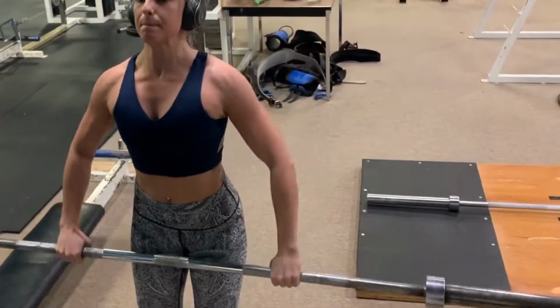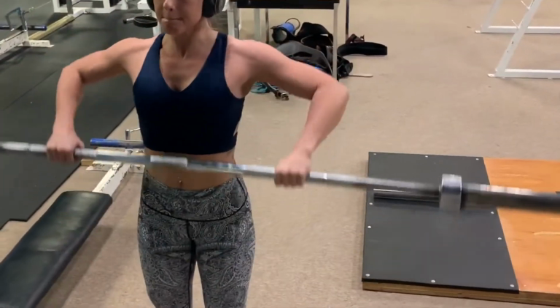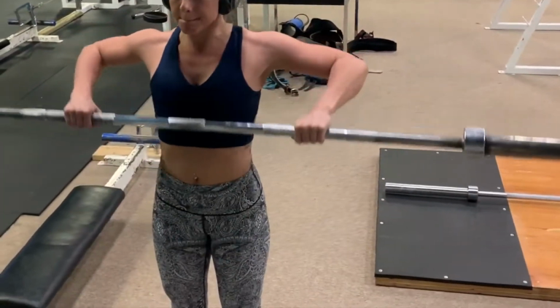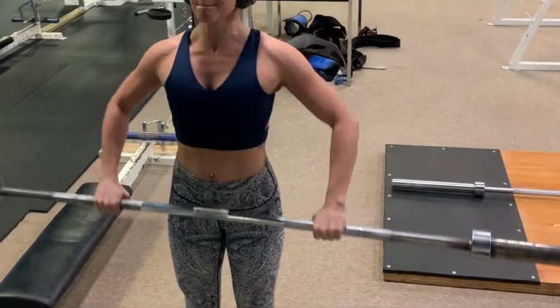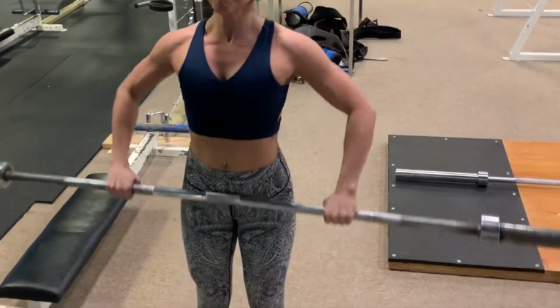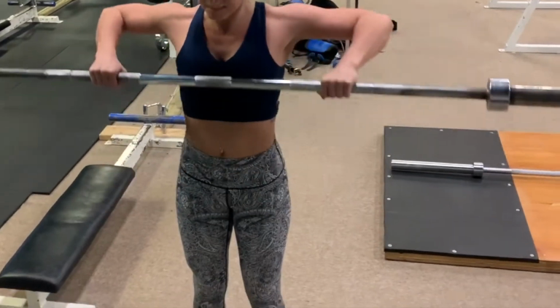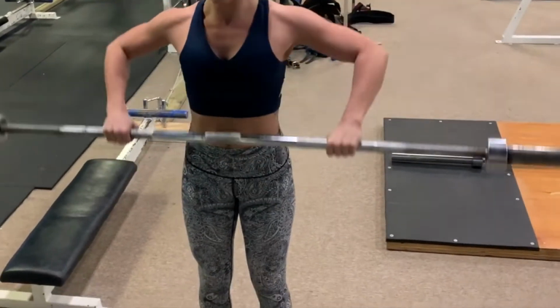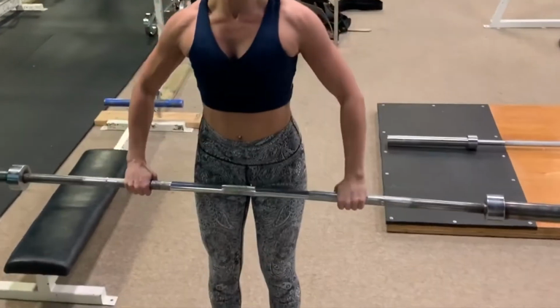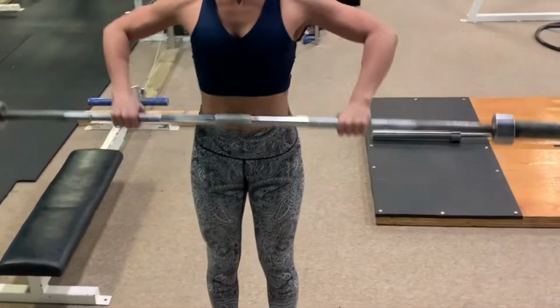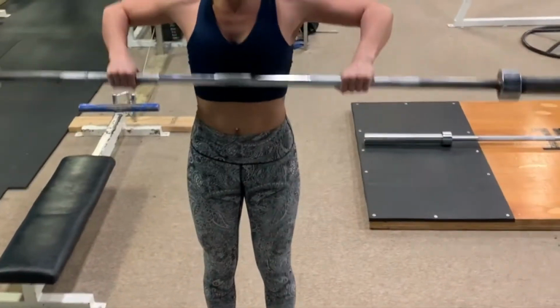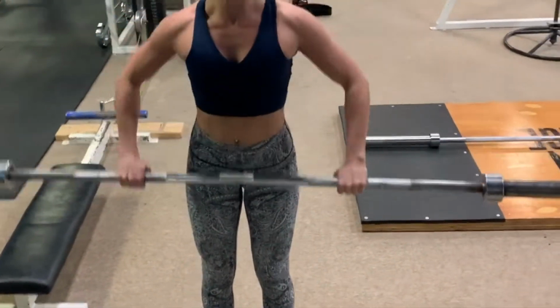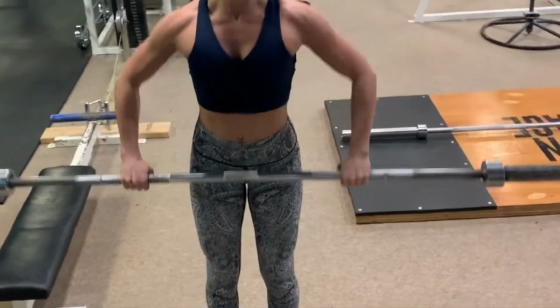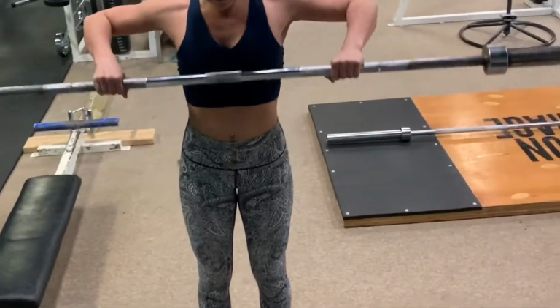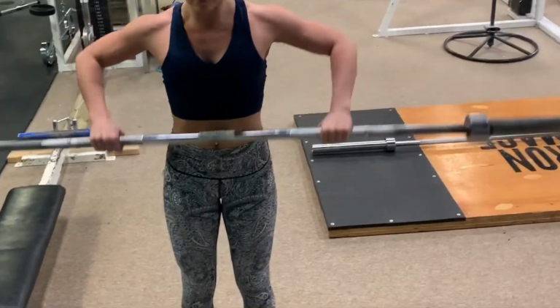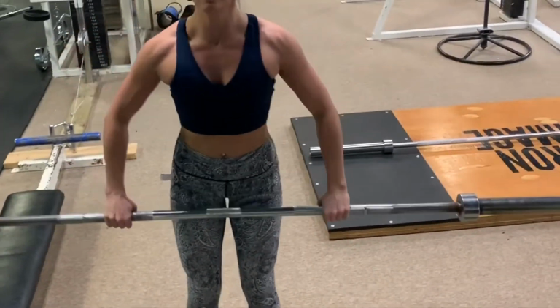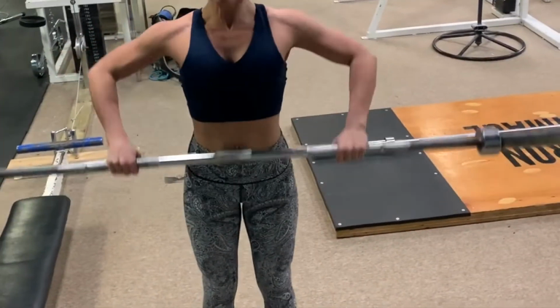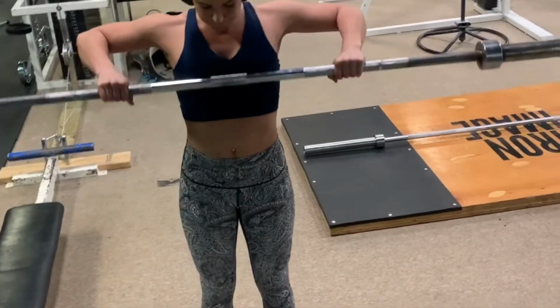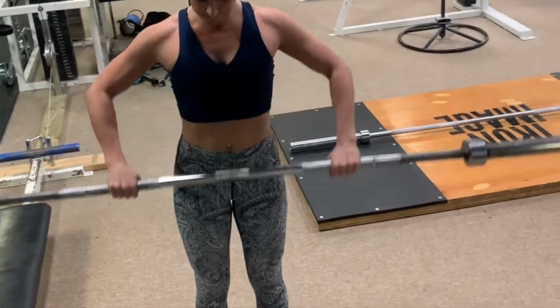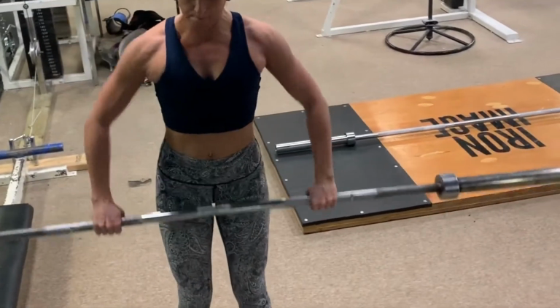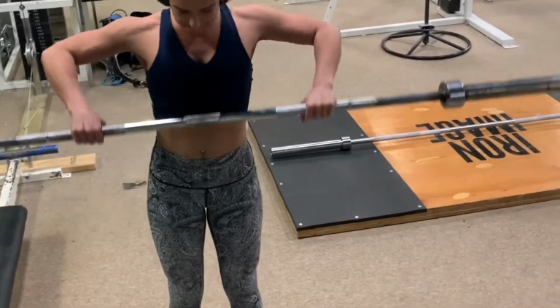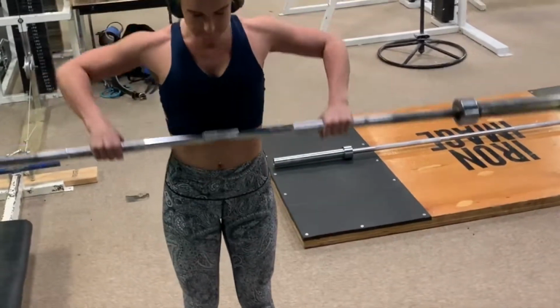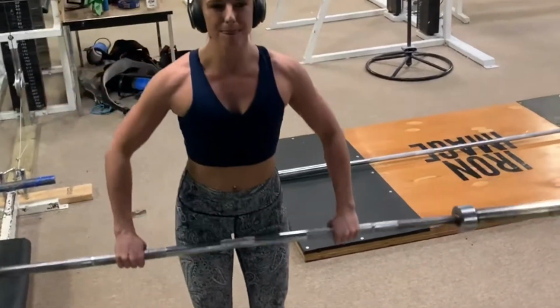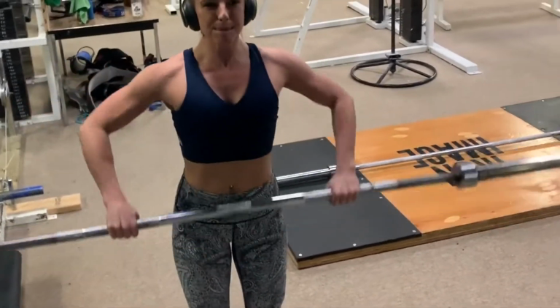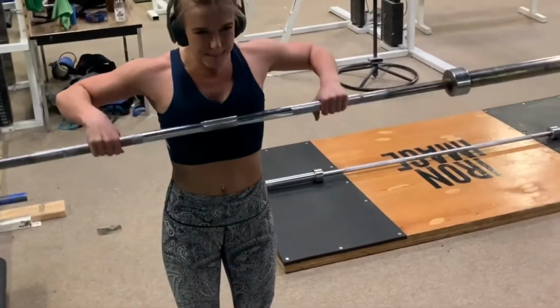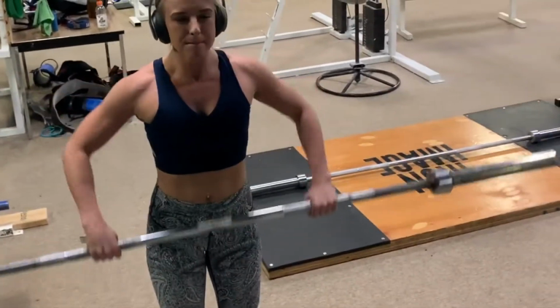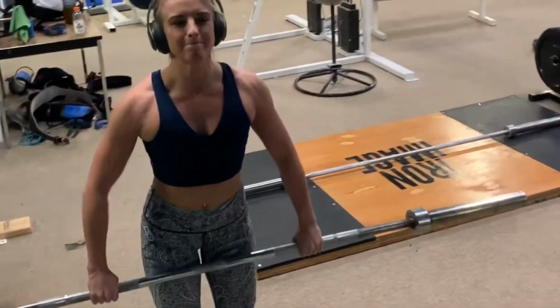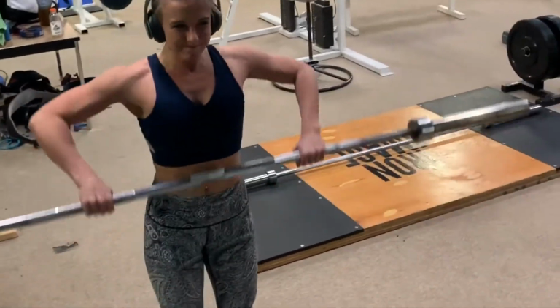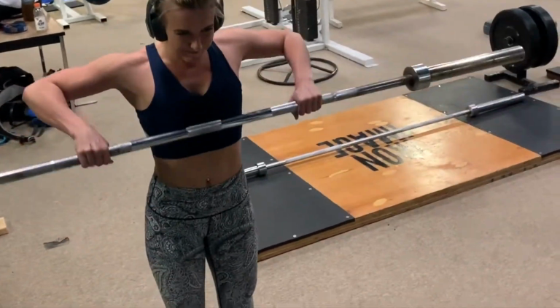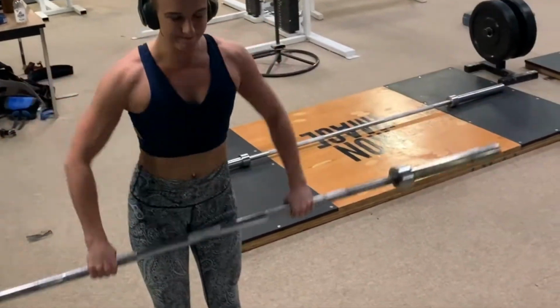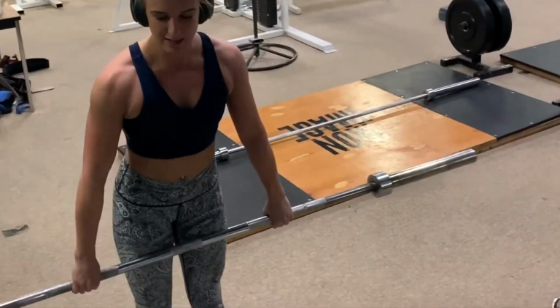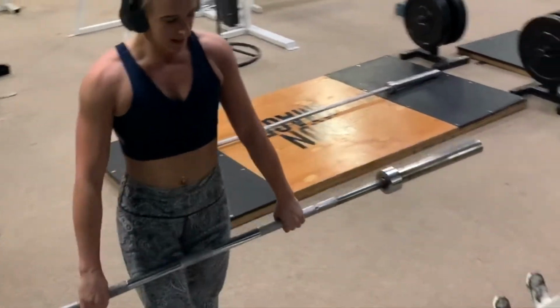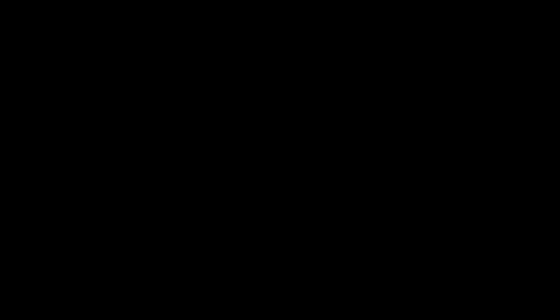Elbow over top of your hand as you squeeze your elbows up and back. Keep your head looking up and push that bar along your chest.